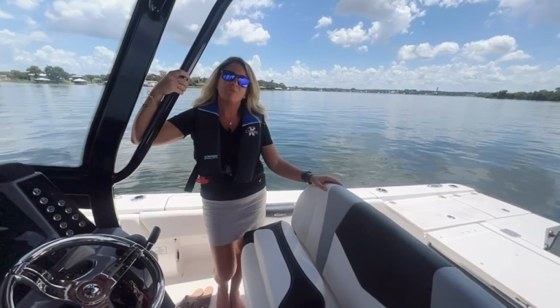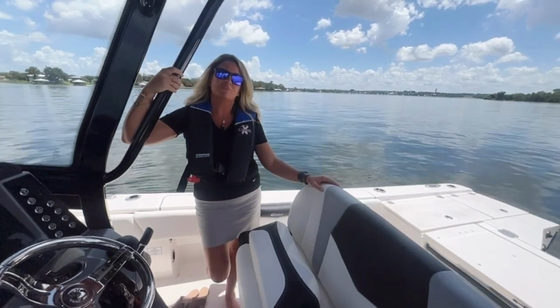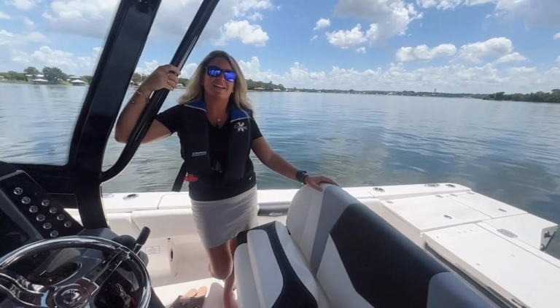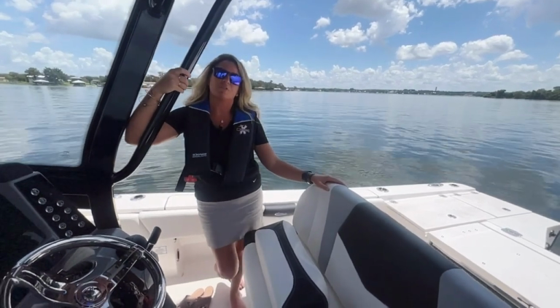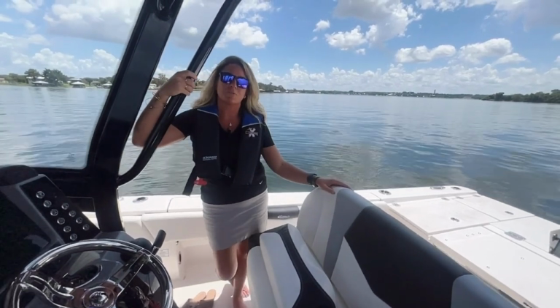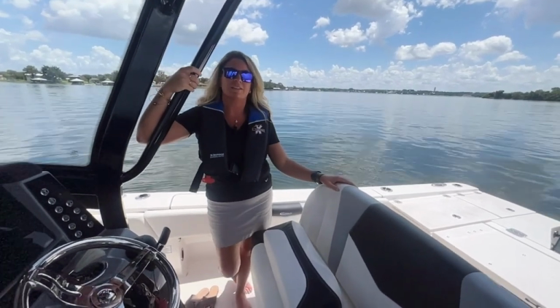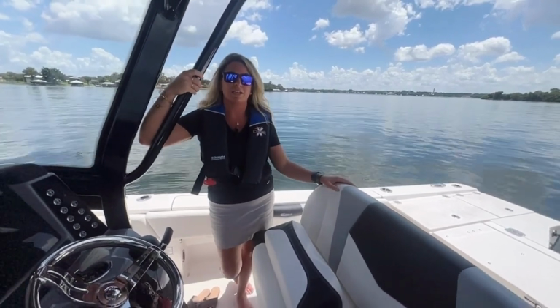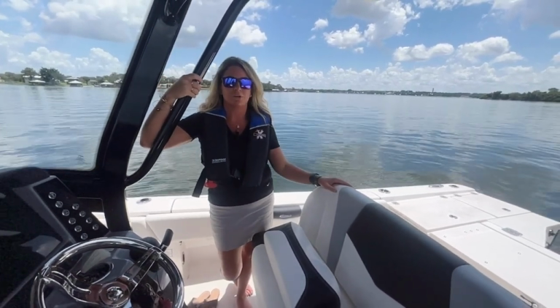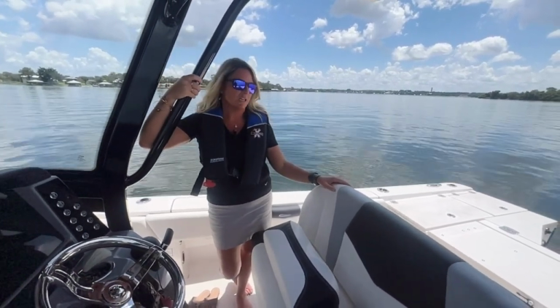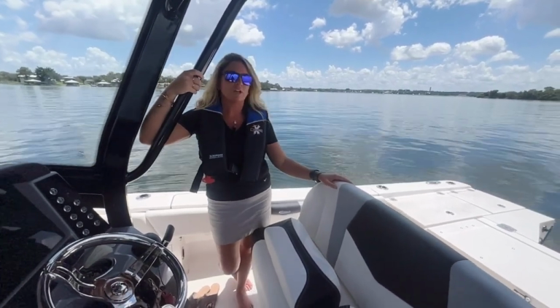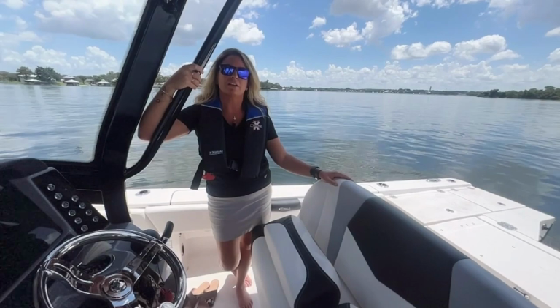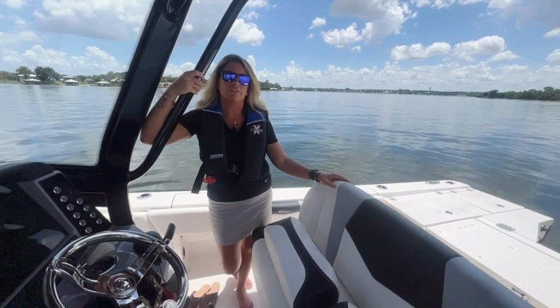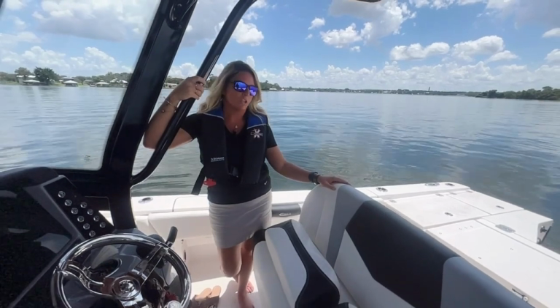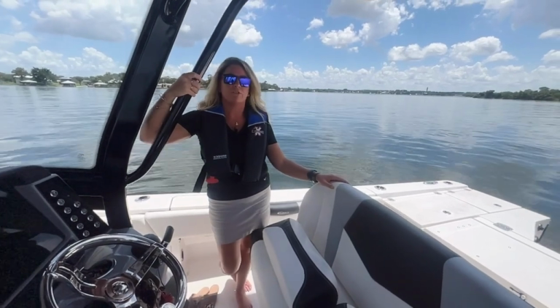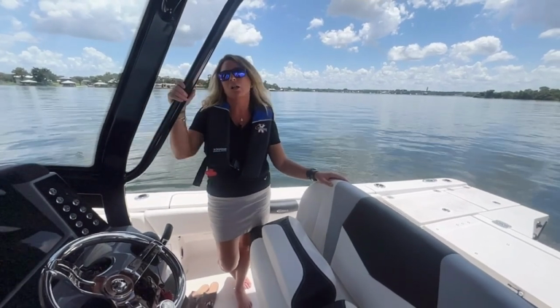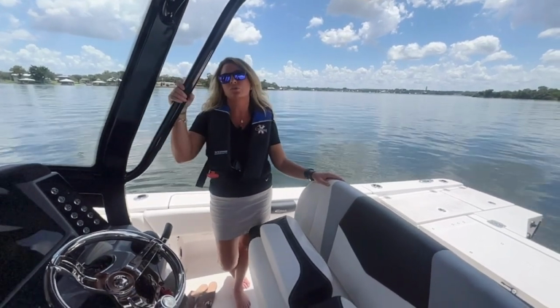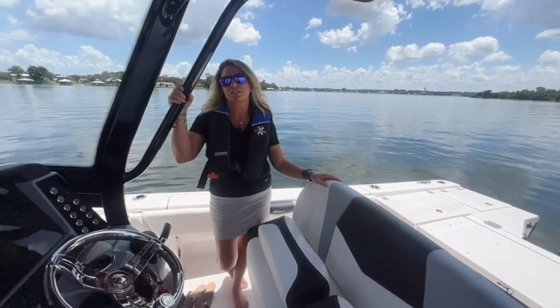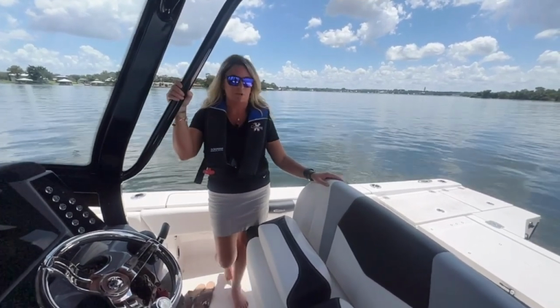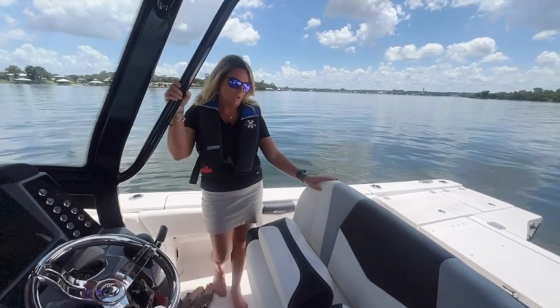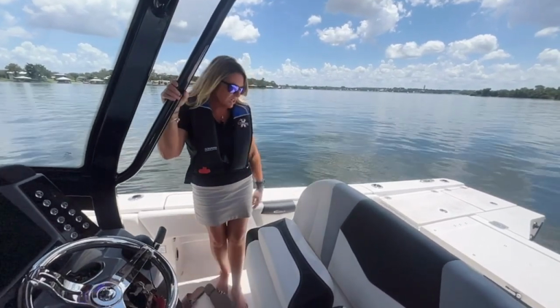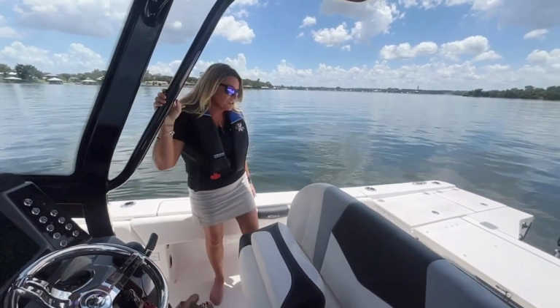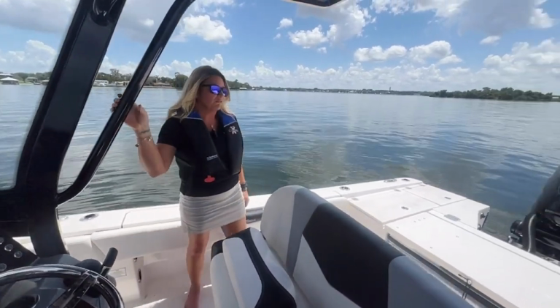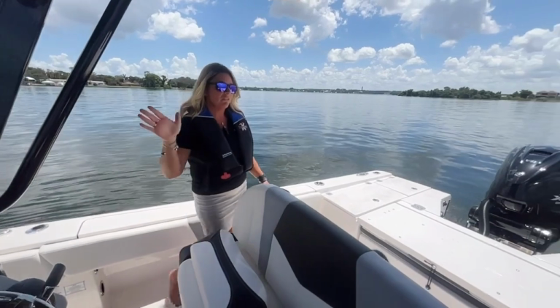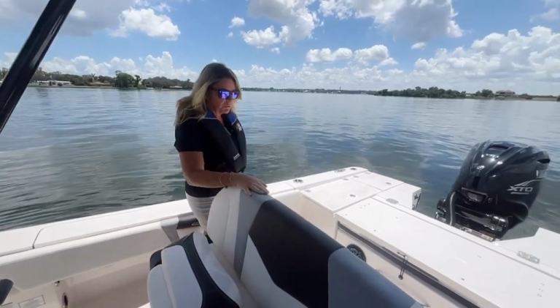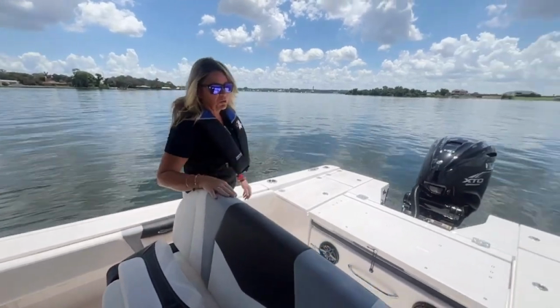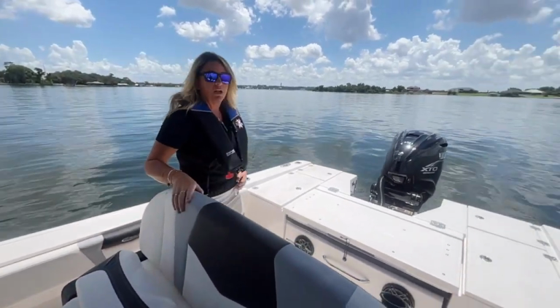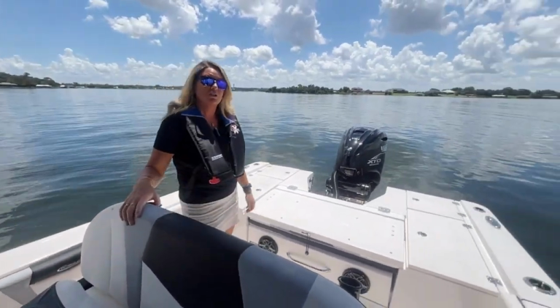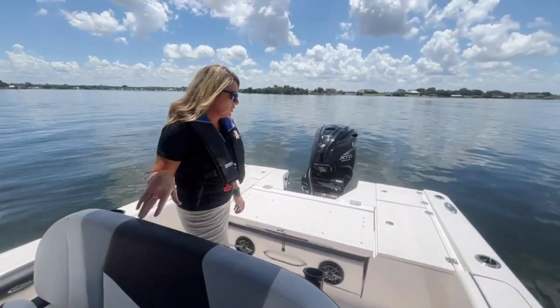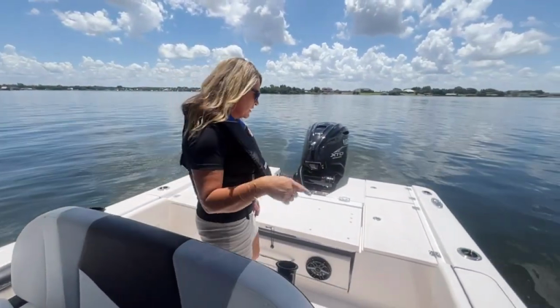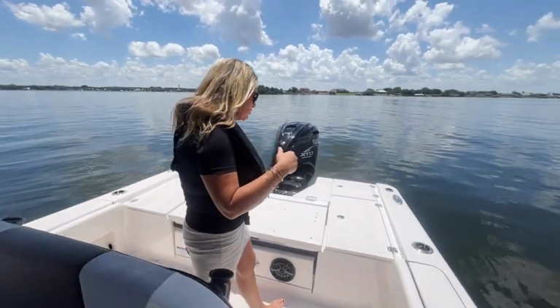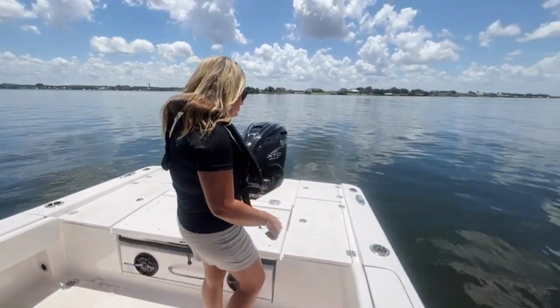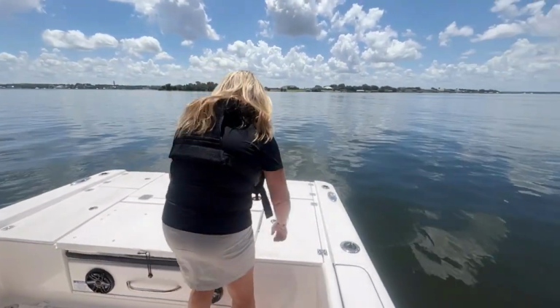Hi, my name is Amelia and I am with Boaters World in Lake Placid, Florida. Today we're going to be taking a look at the 2023 Ribalo 266 Cayman. This is actually personally one of my favorite boats built by Ribalo — I'm going to show you why. Coming to the back of the boat...